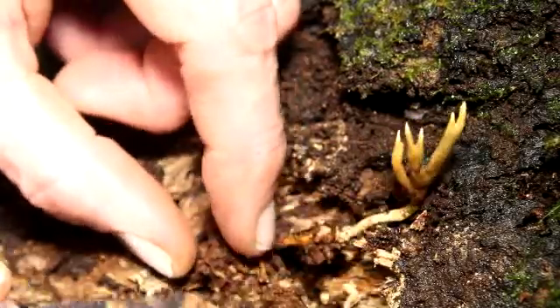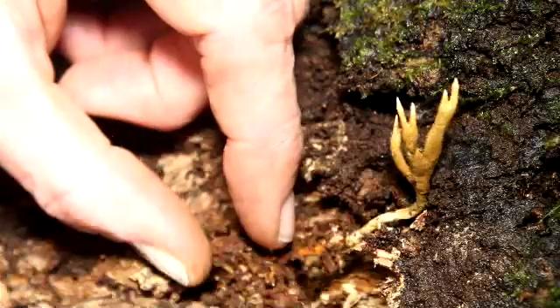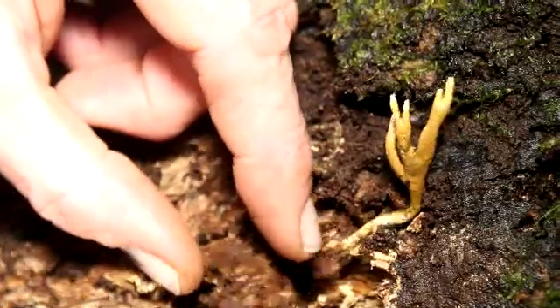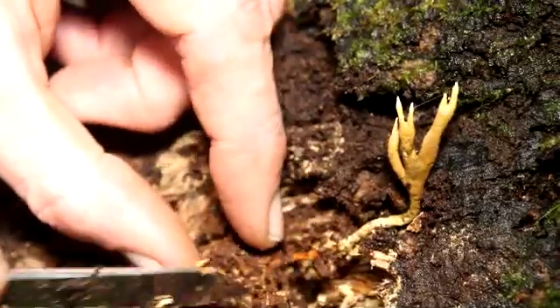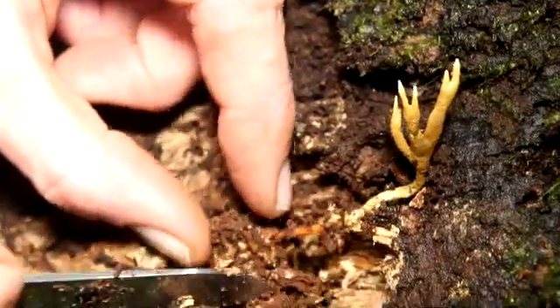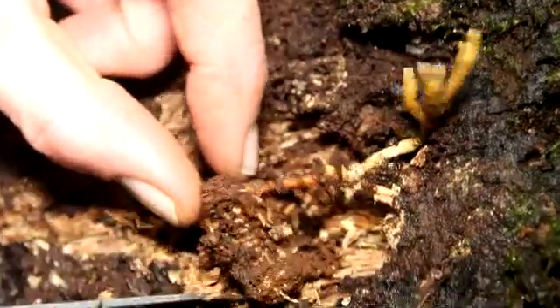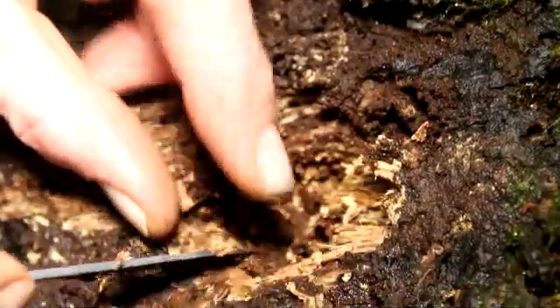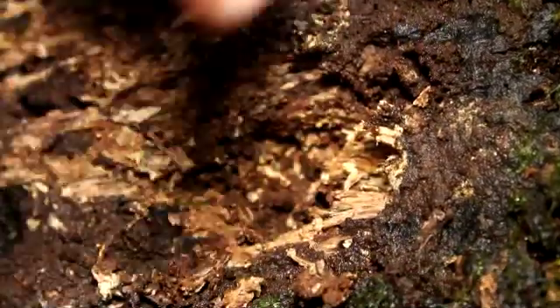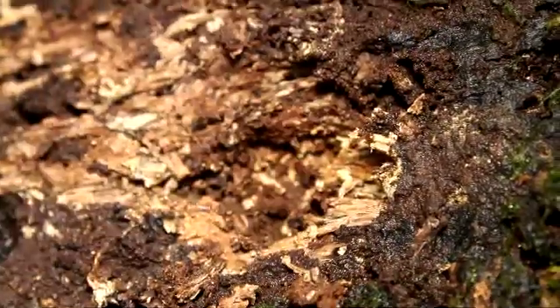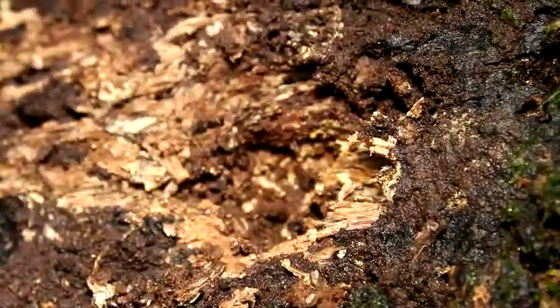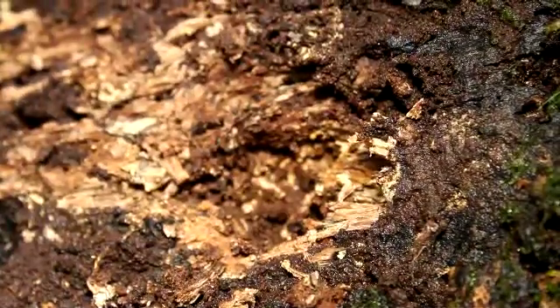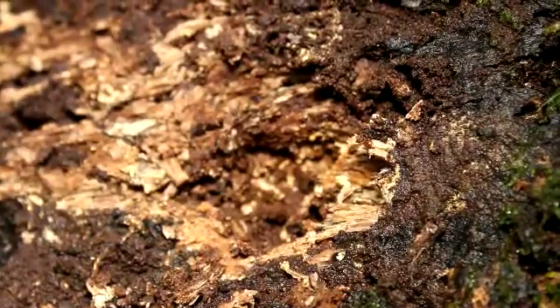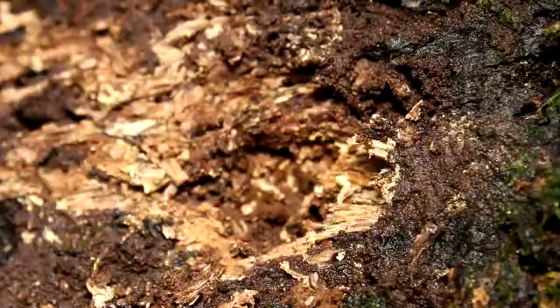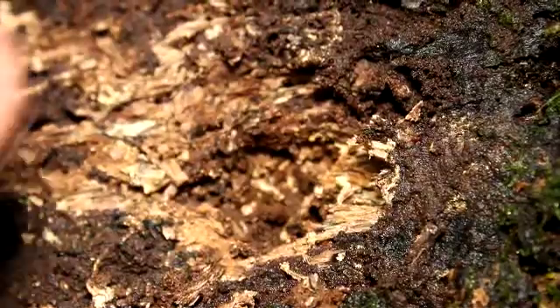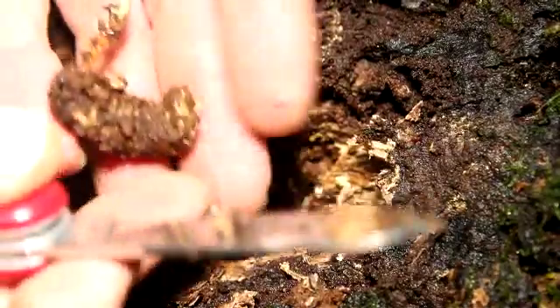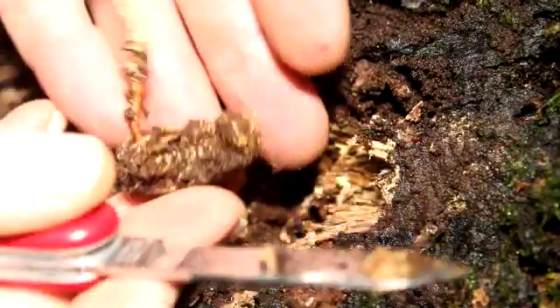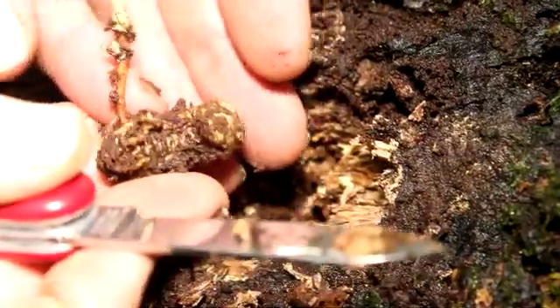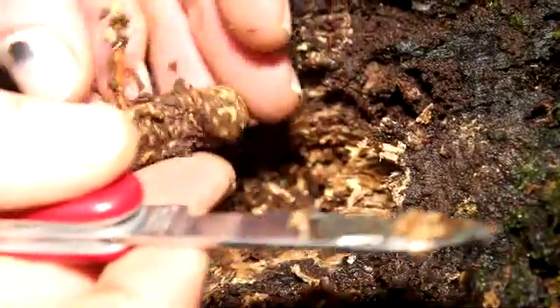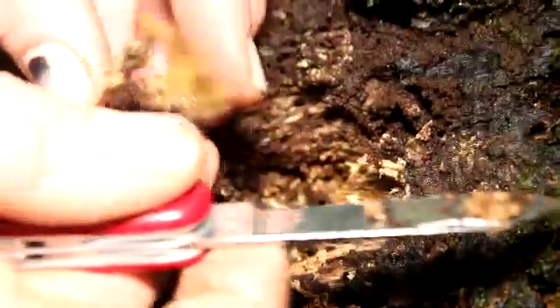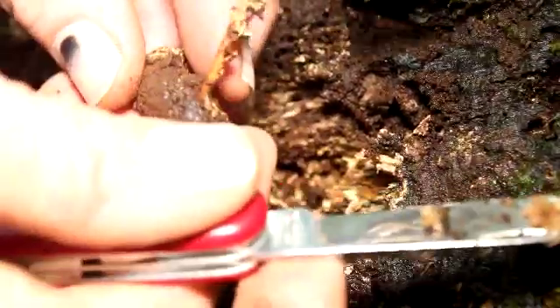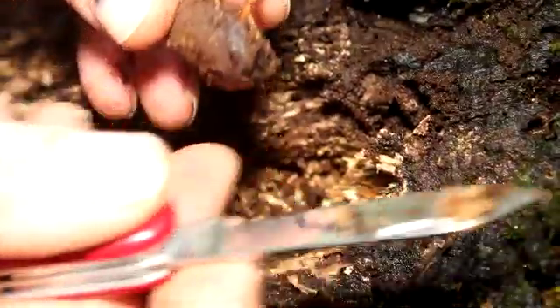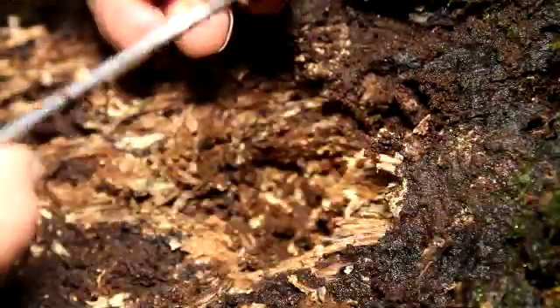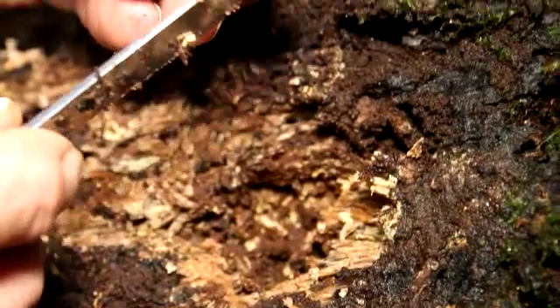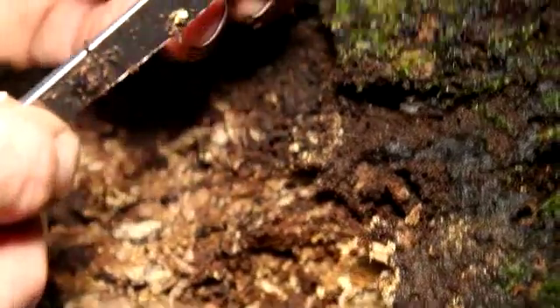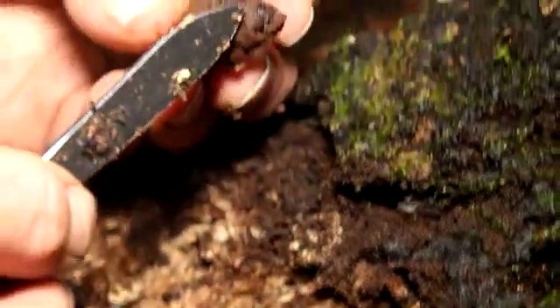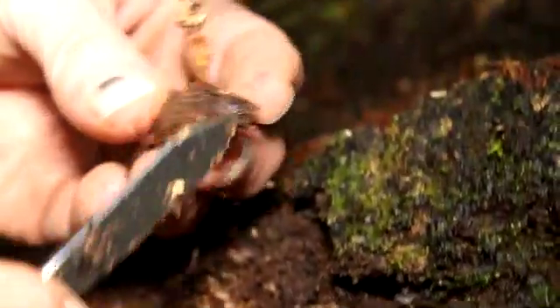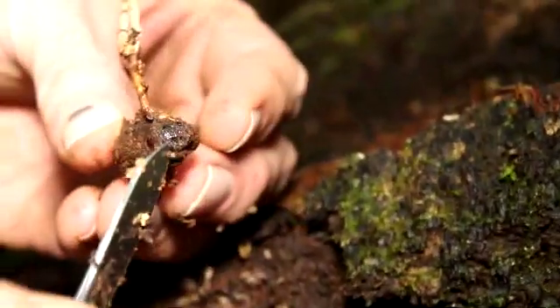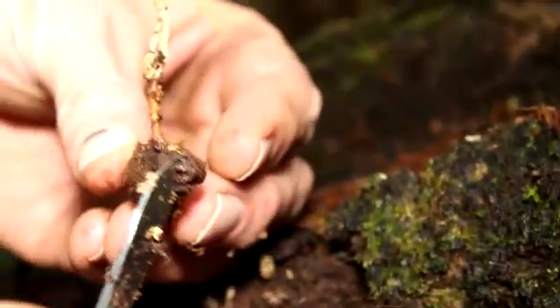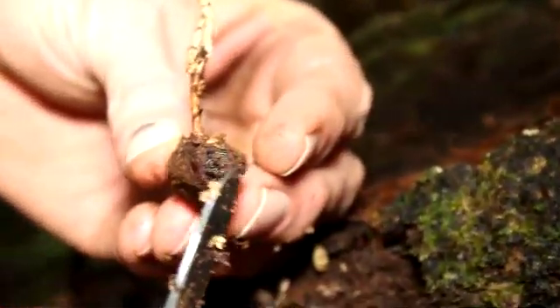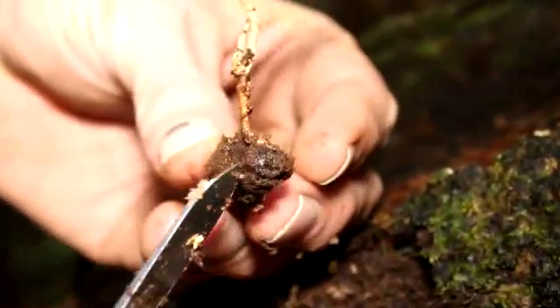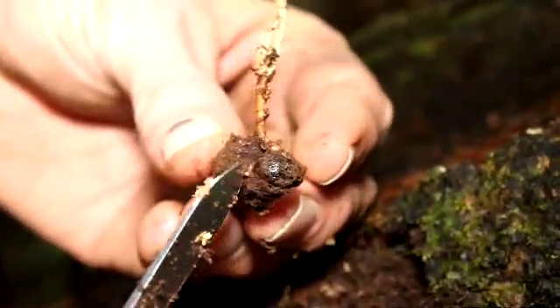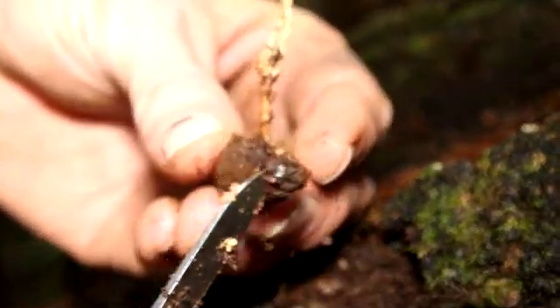Look at that, there's the bug. There's the body. Wow. You can see it's growing right on a big beetle larva — you can see the little face of the bug right there.